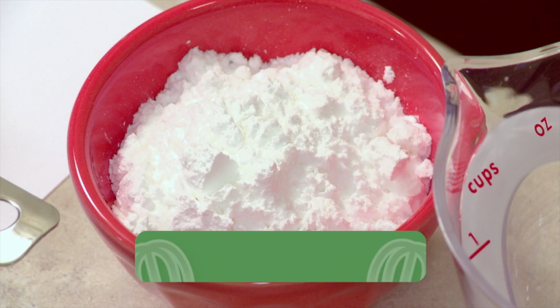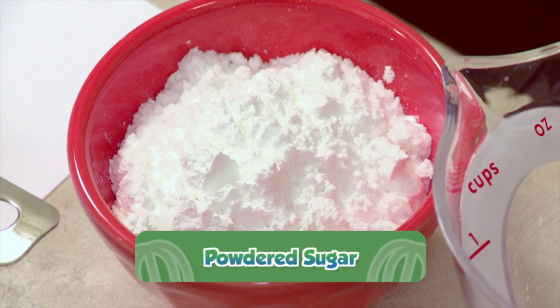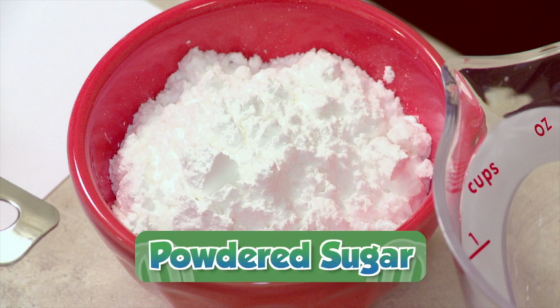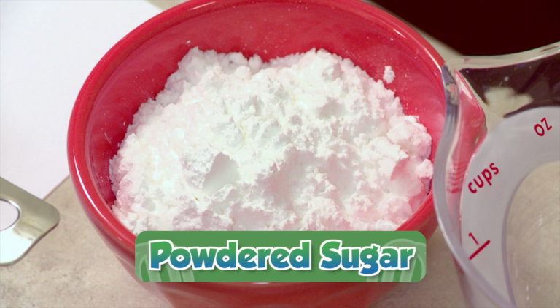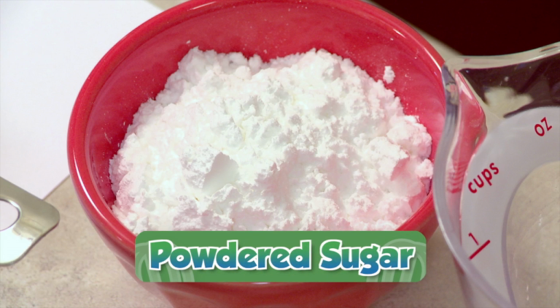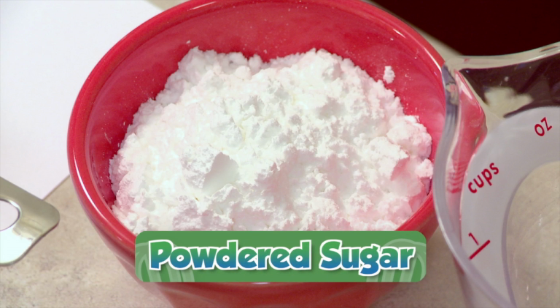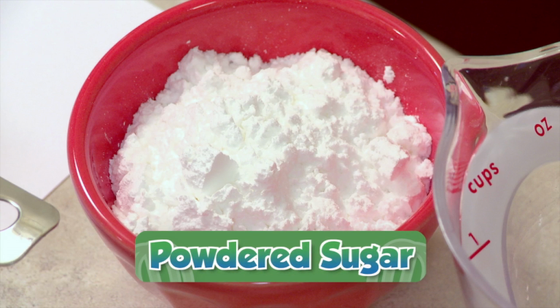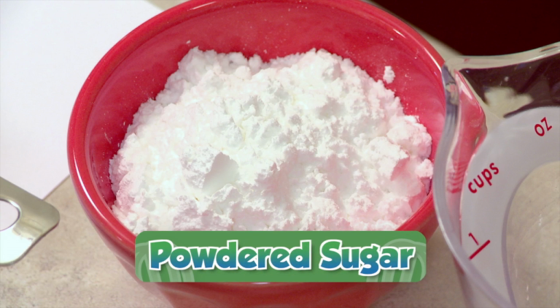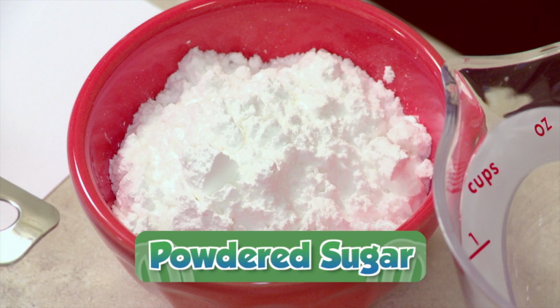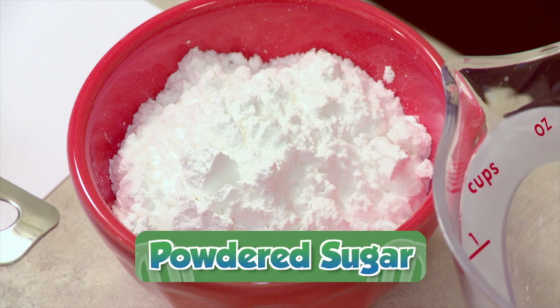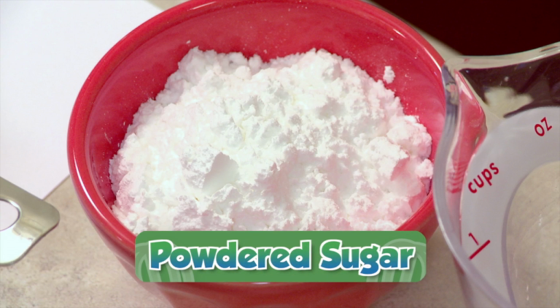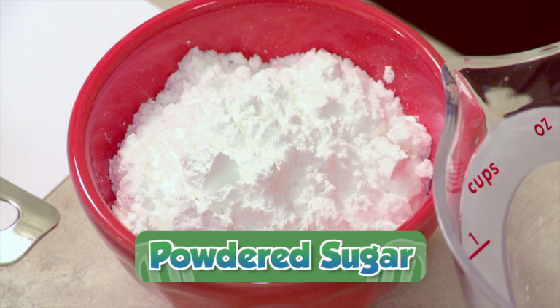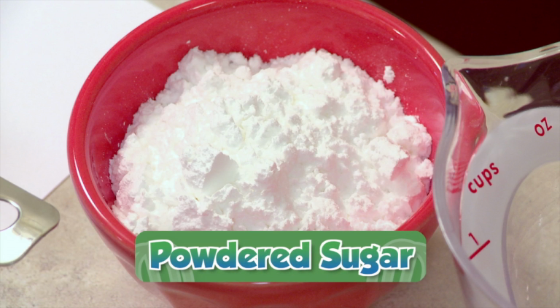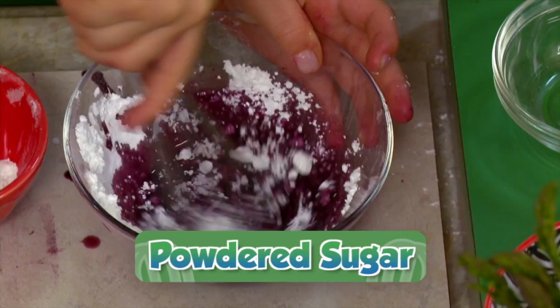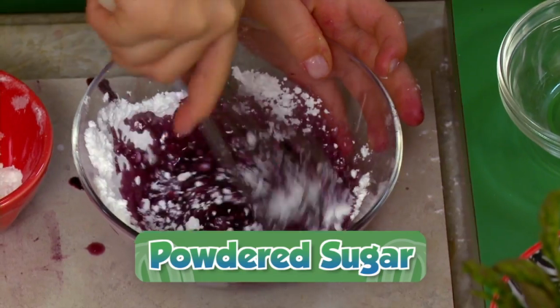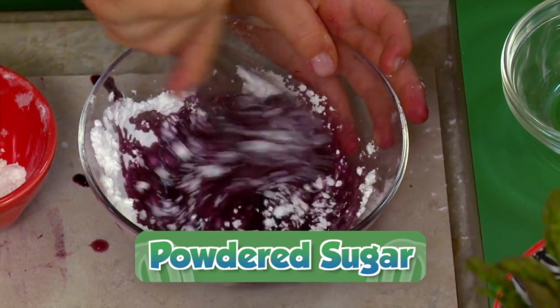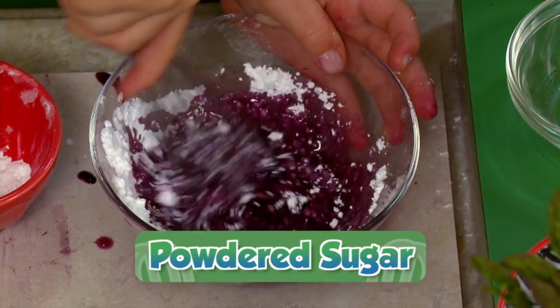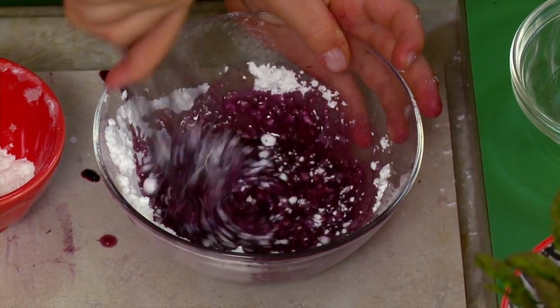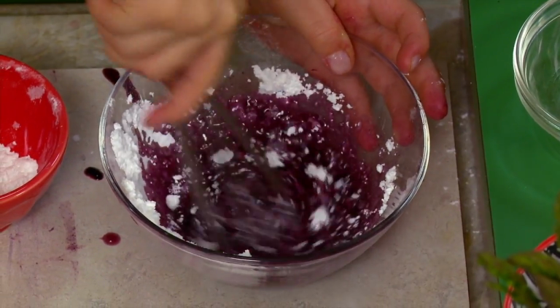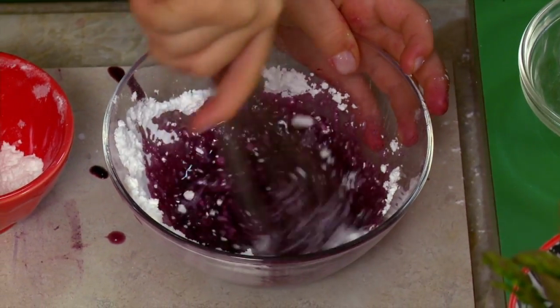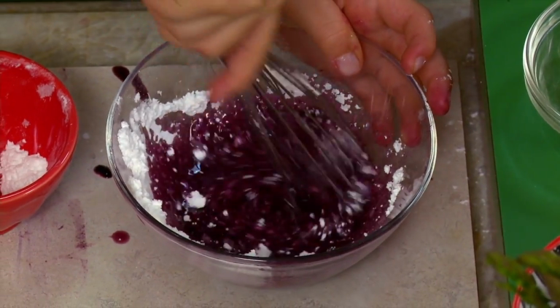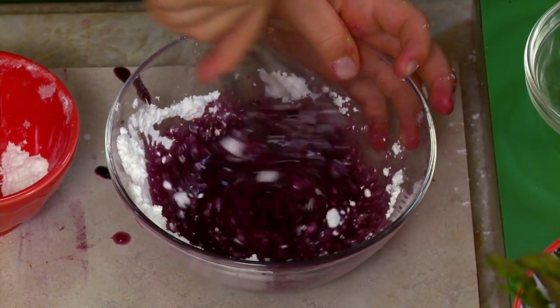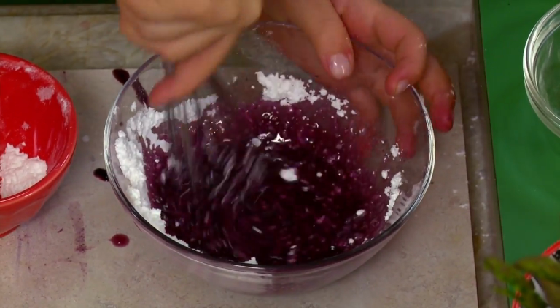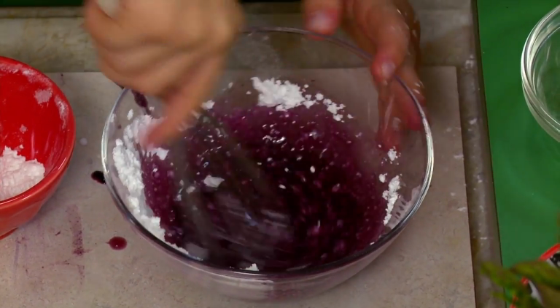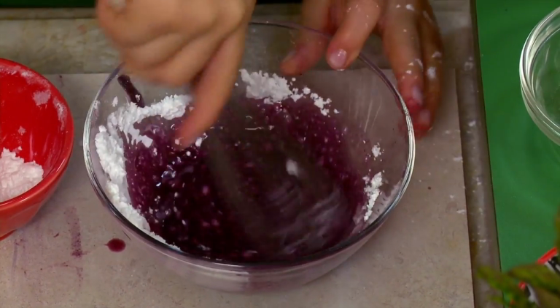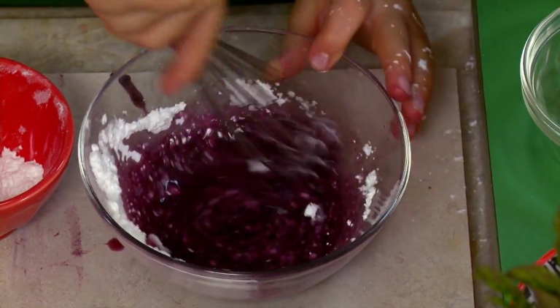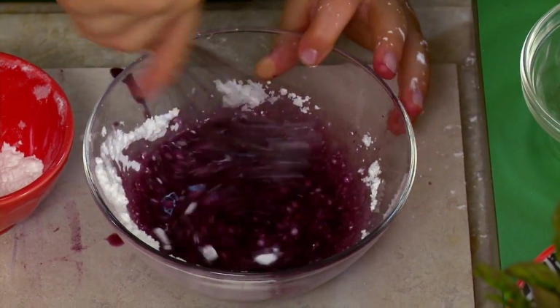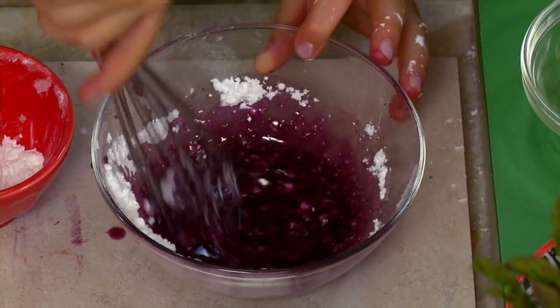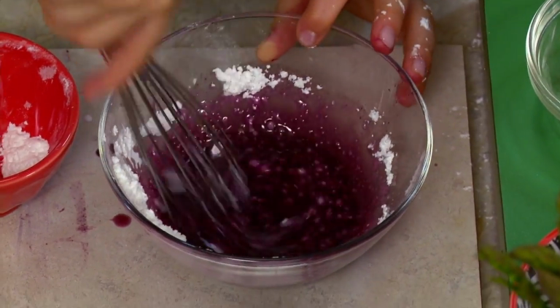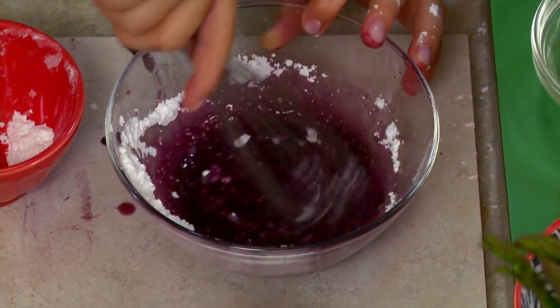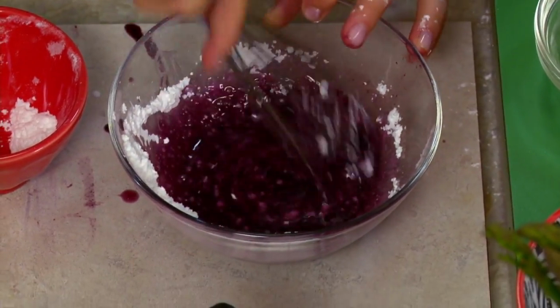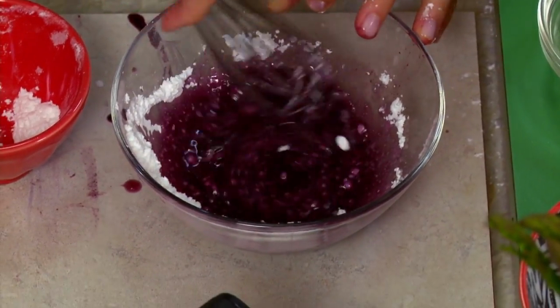Now we're going to mix this with six teaspoons of powdered sugar. Then we're going to whisk it up. This is going to end up as purple and green paint.